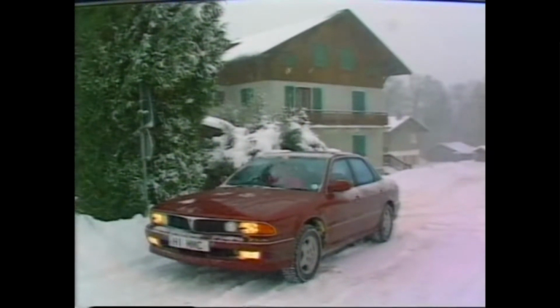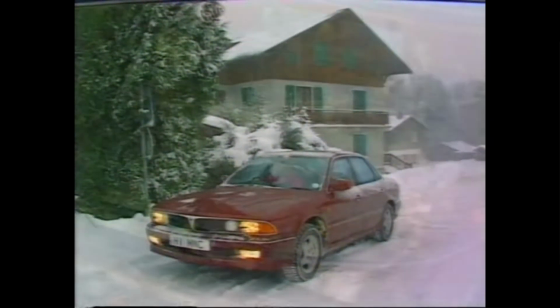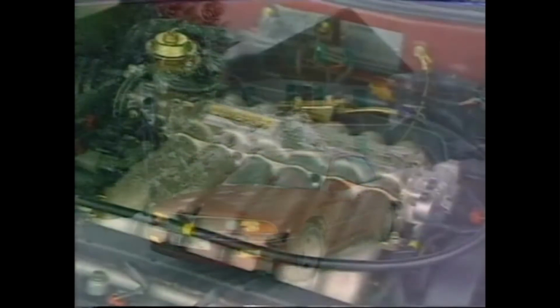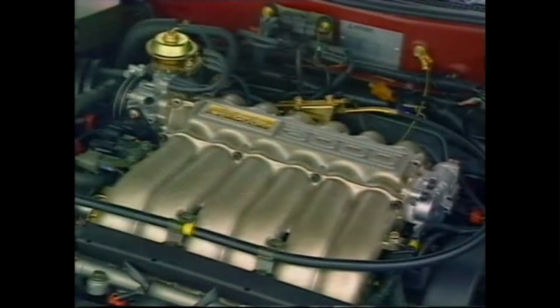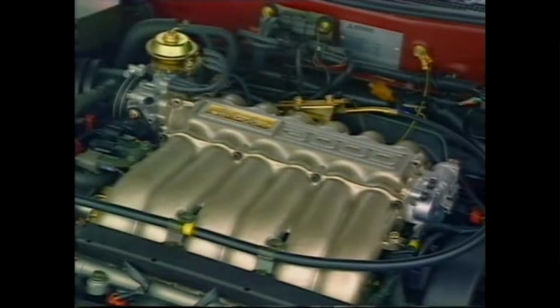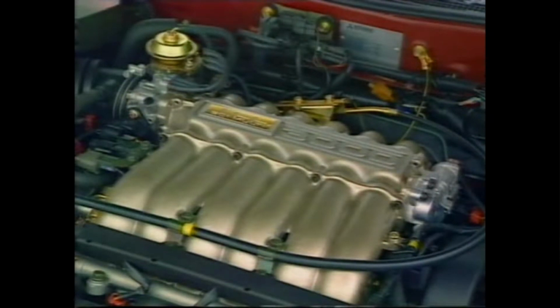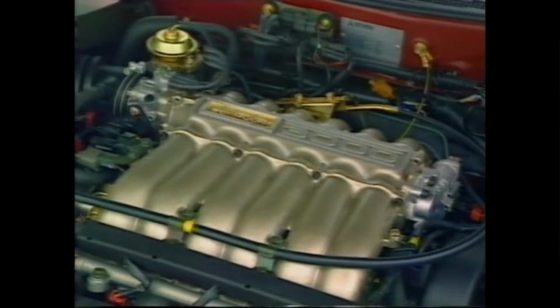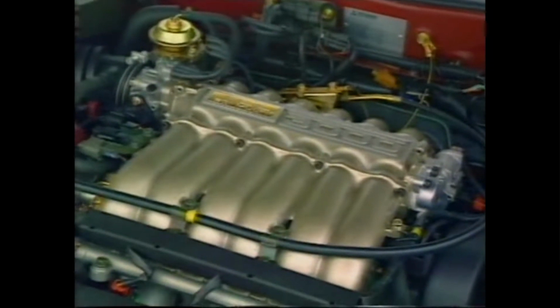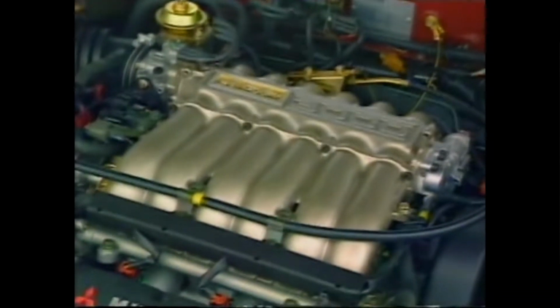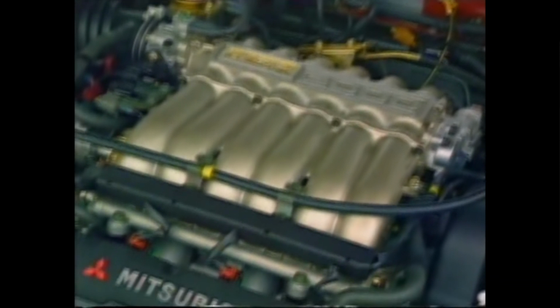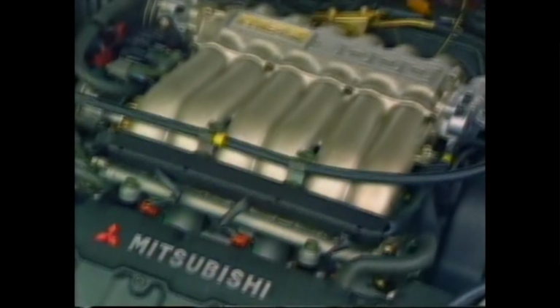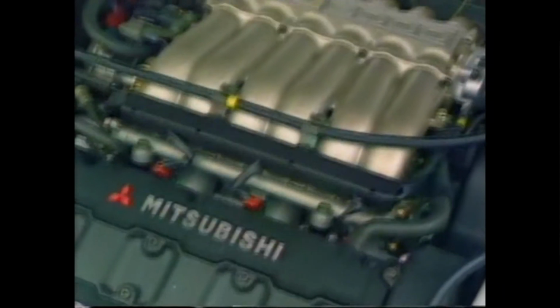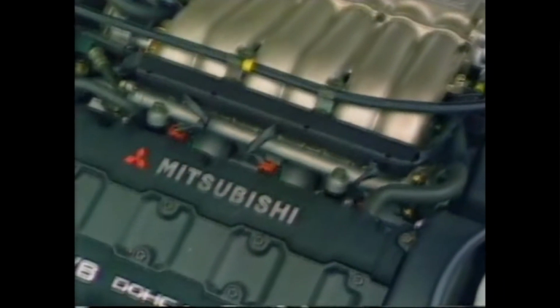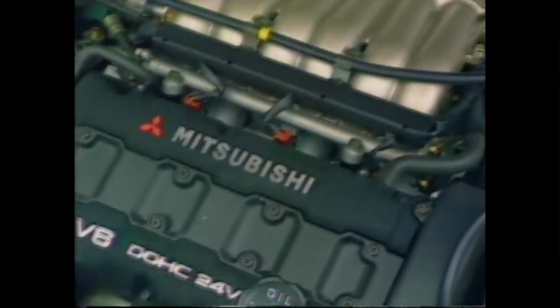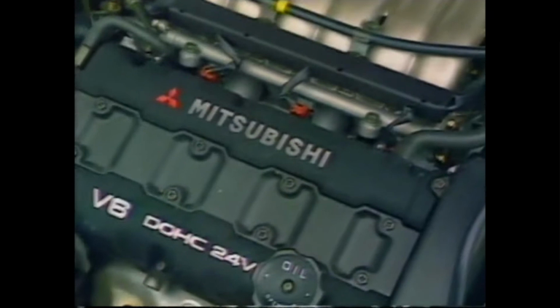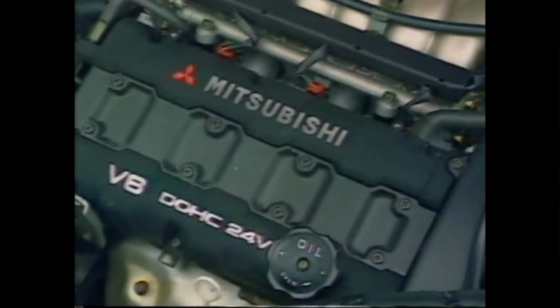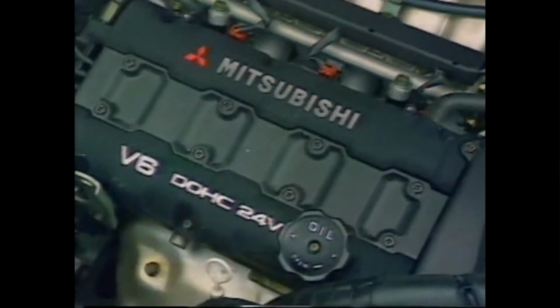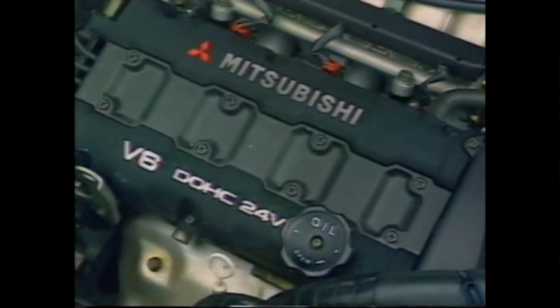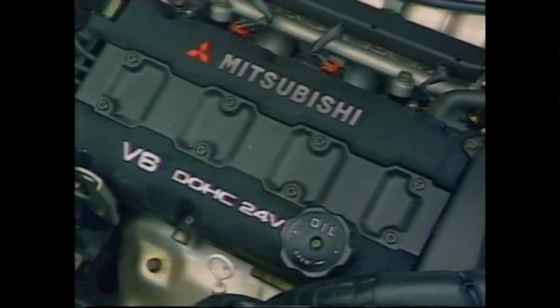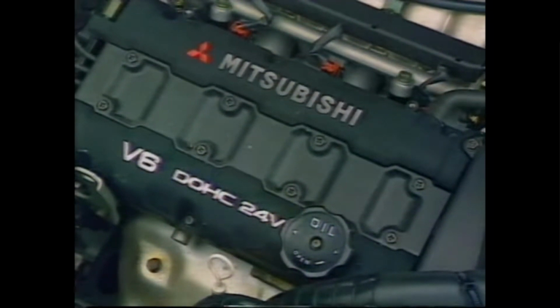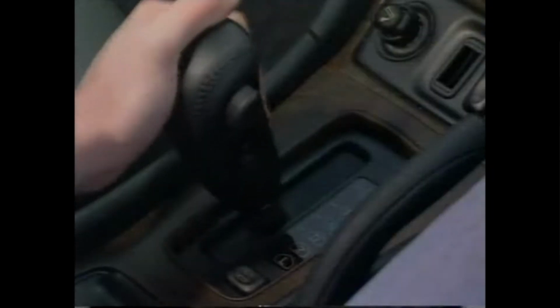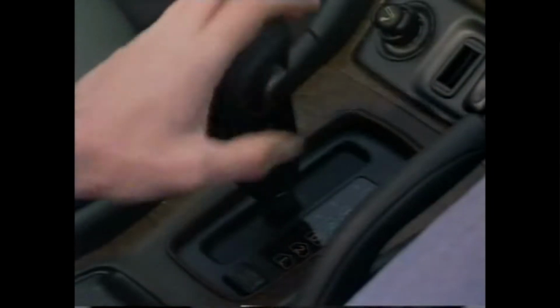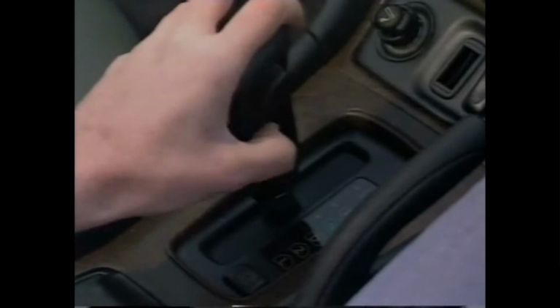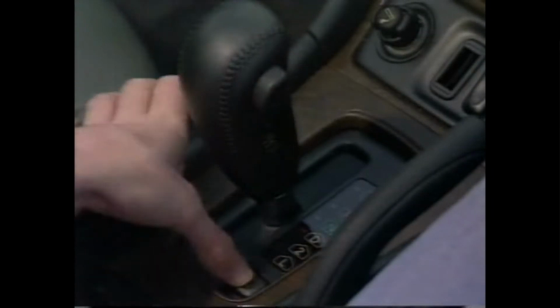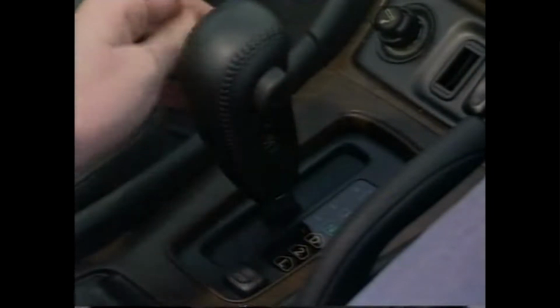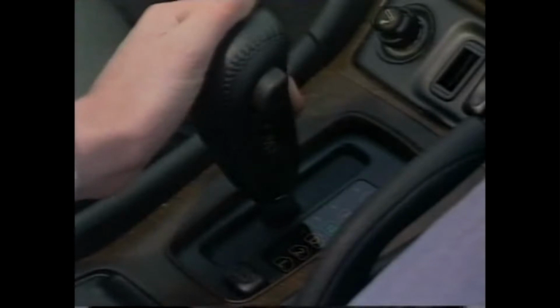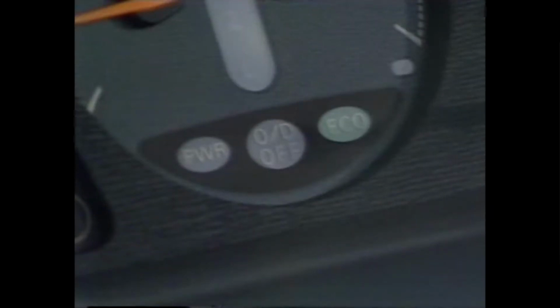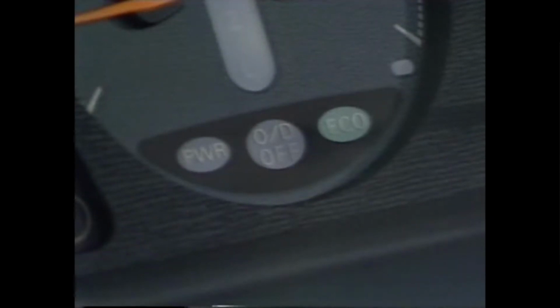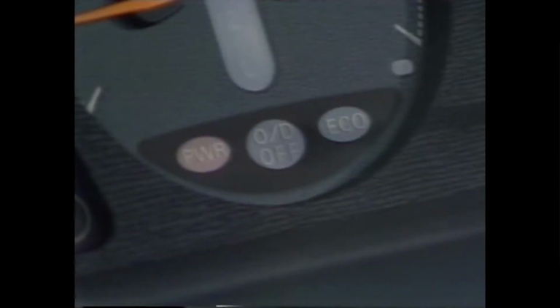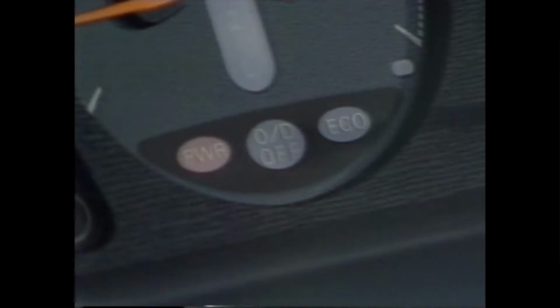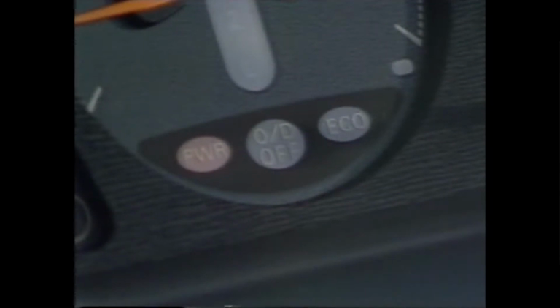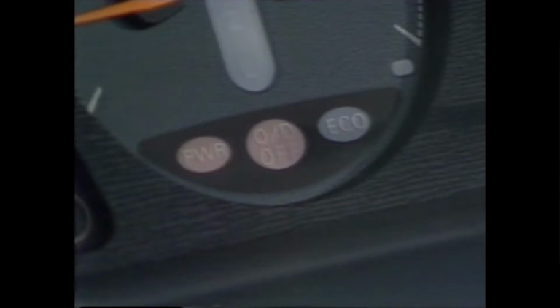To that end, it has a 3.0-litre 24-valve V6 engine which develops 202 brake horsepower. It drives the front wheels through an automatic gearbox — and who said they were labour-saving? This has power and economy ratios, as well as overdrive.